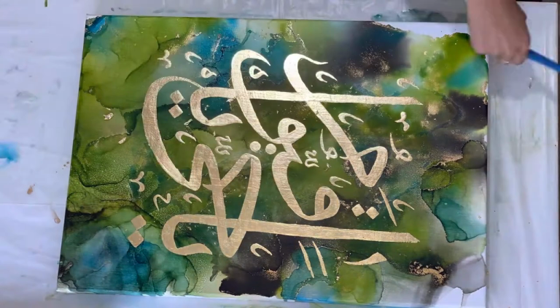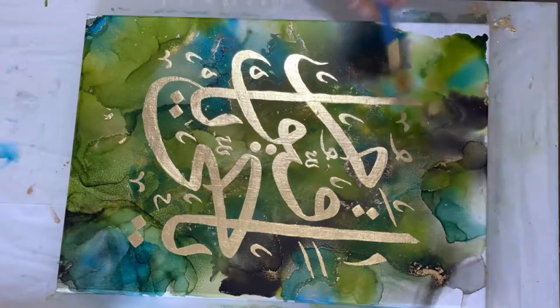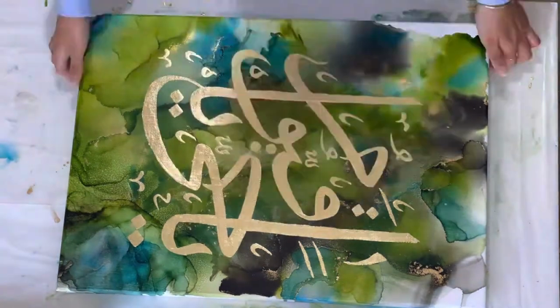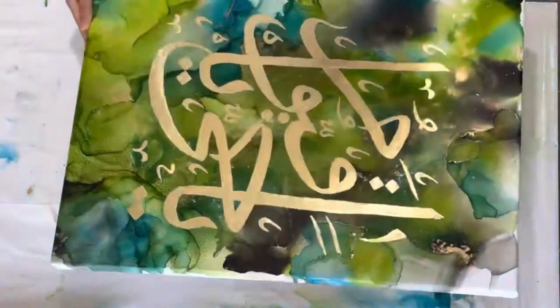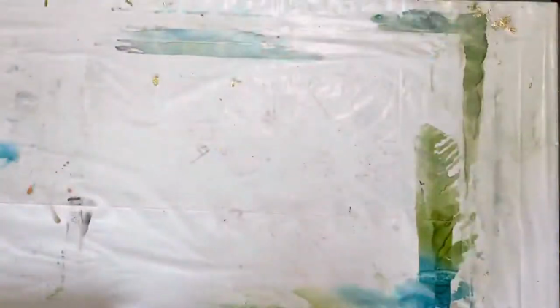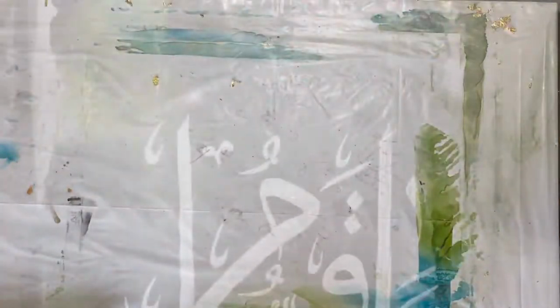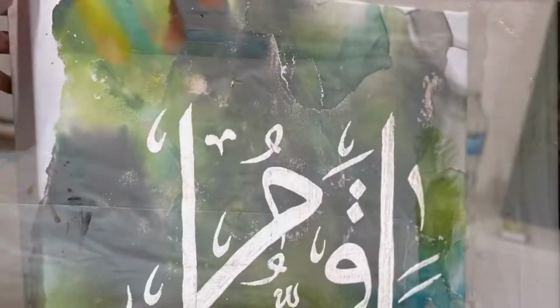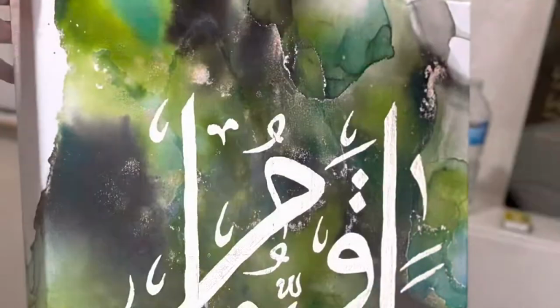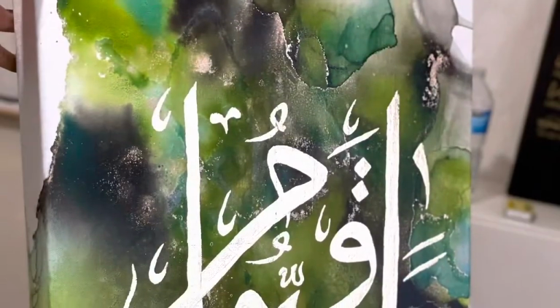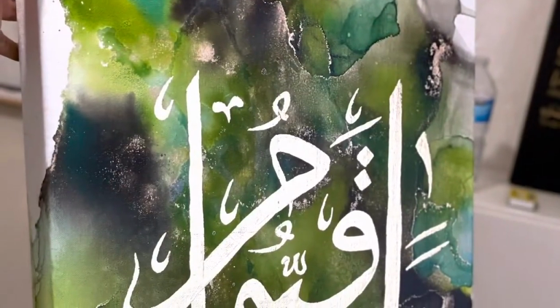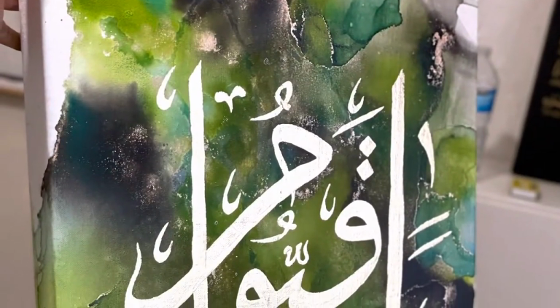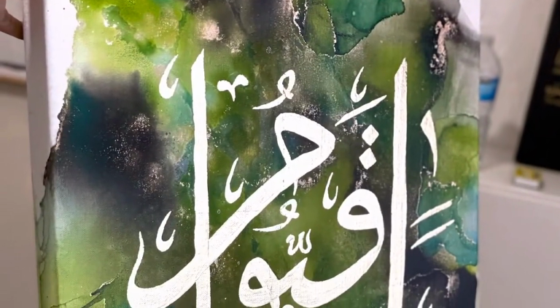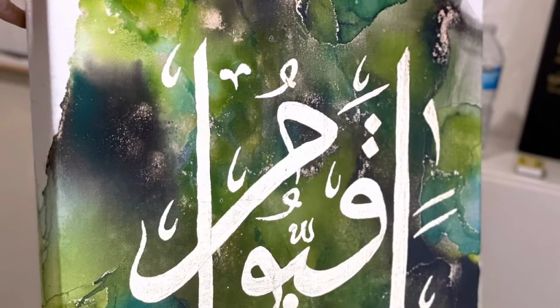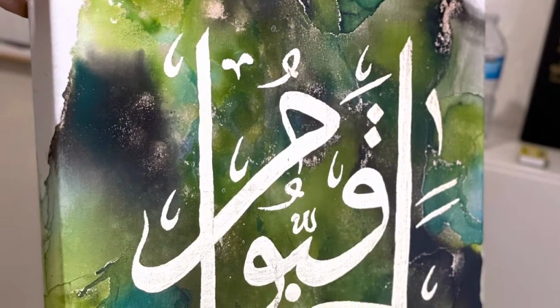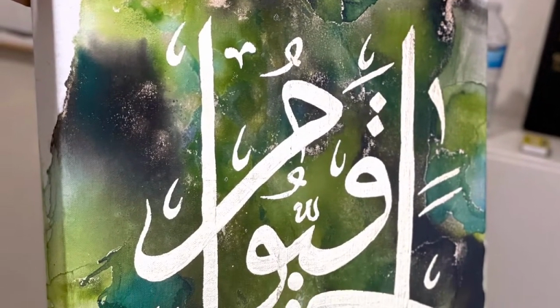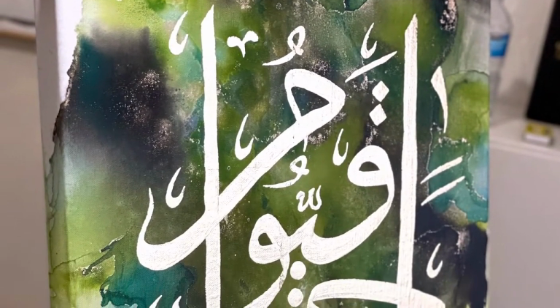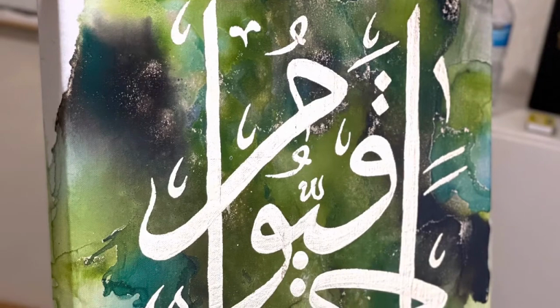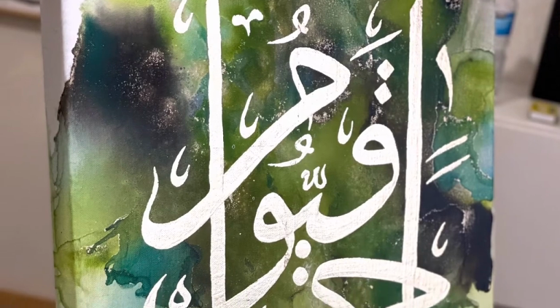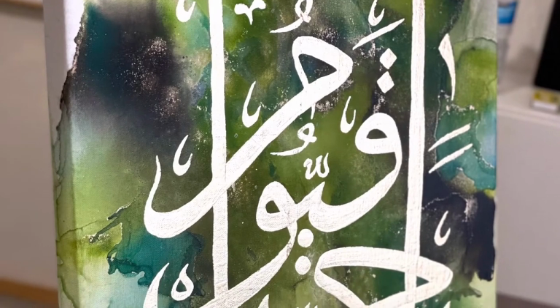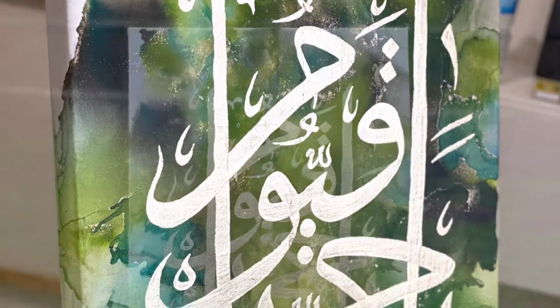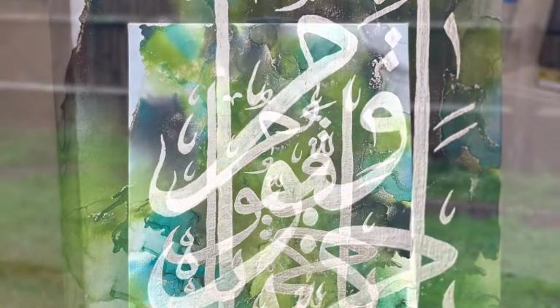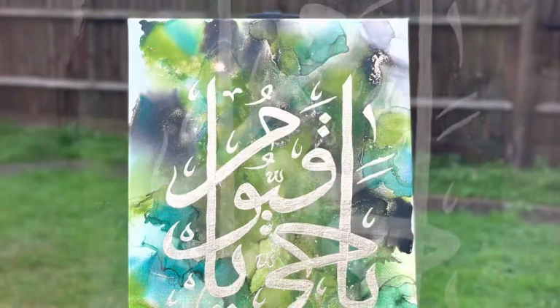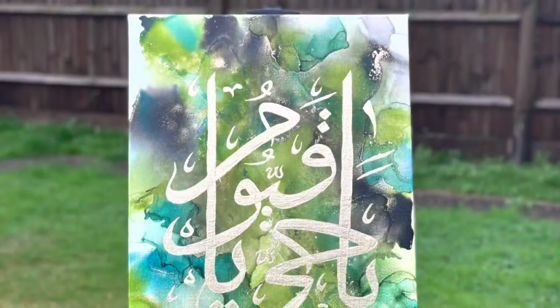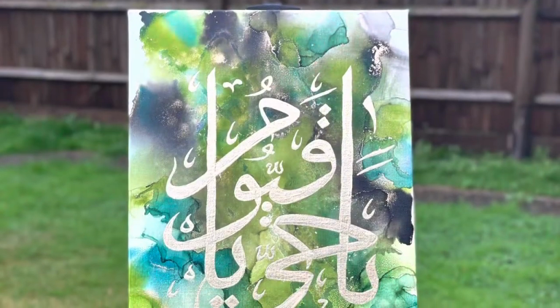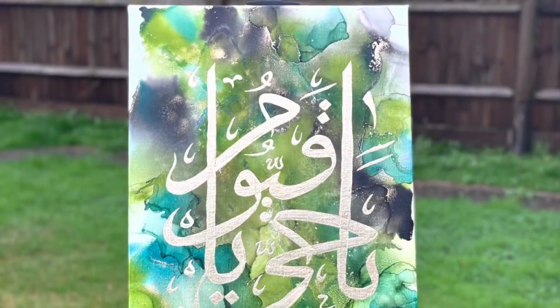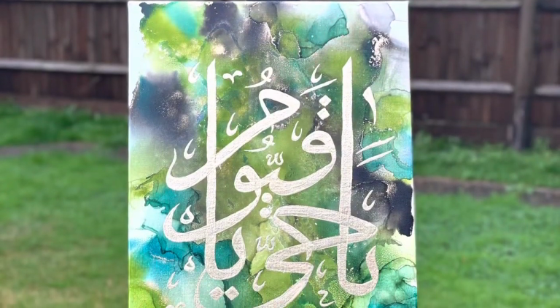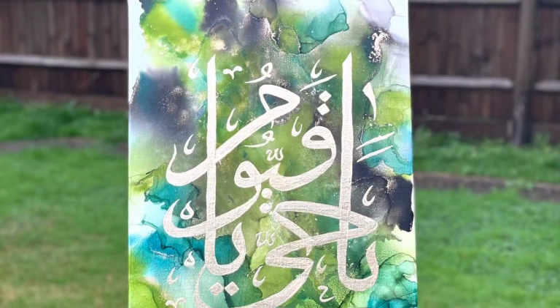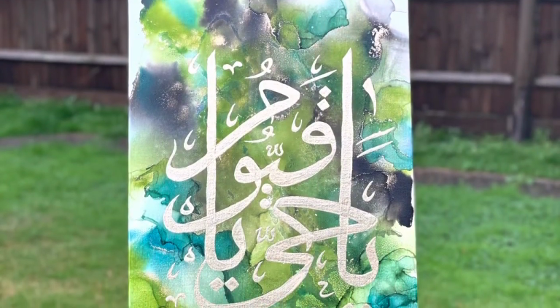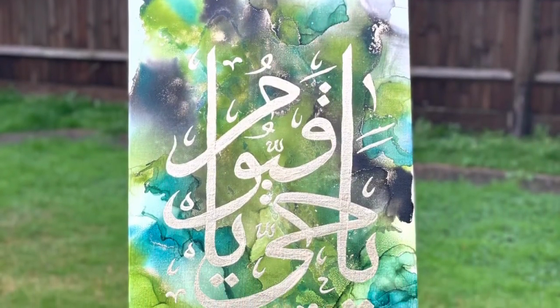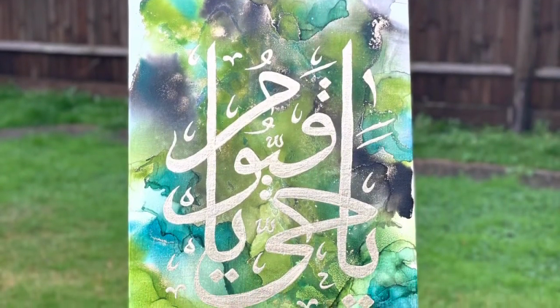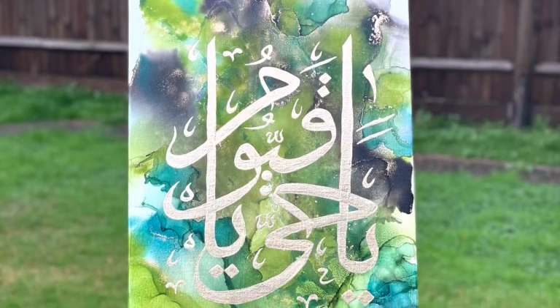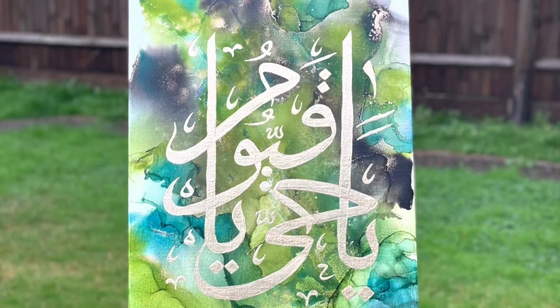And there you go guys, that's how you get your alcohol ink background with Arabic calligraphy and gold leaf. I hope this was an informative video. Let me know in the comments if you want any more information.